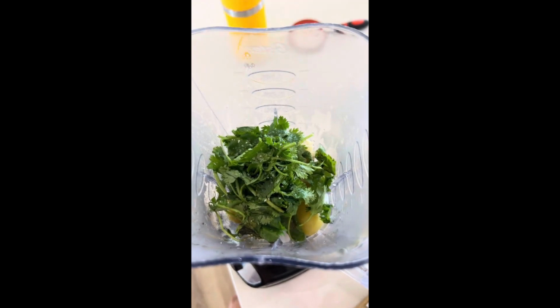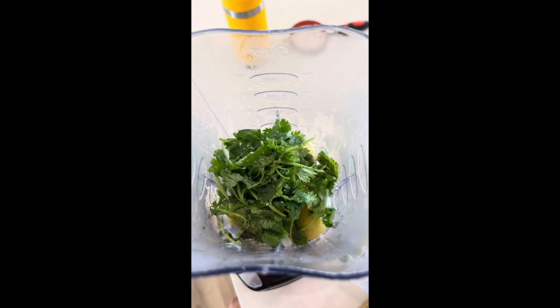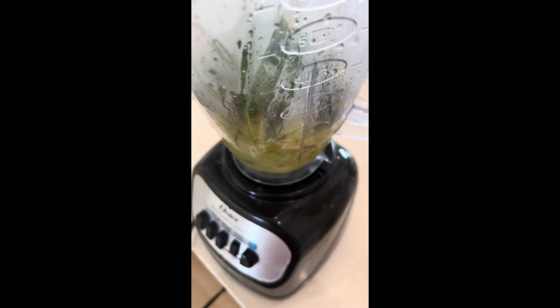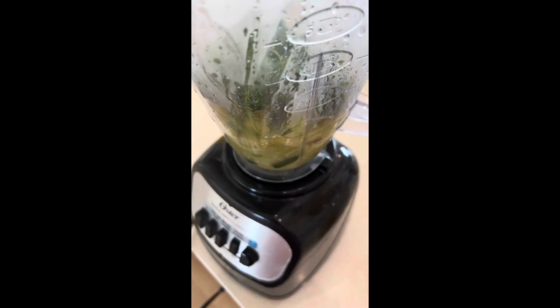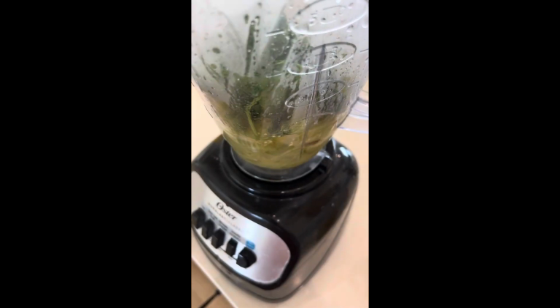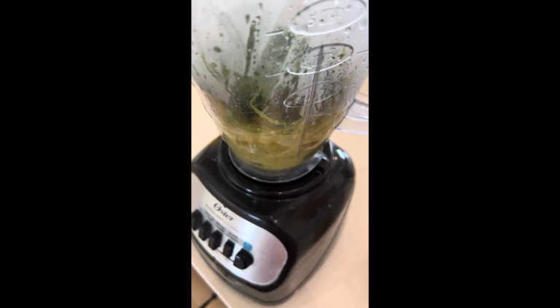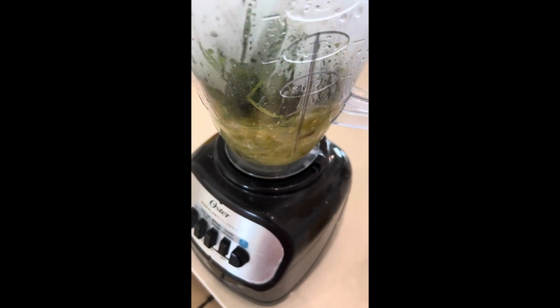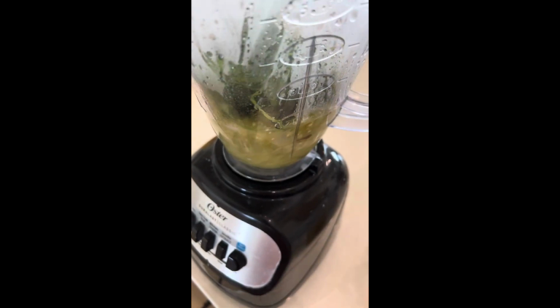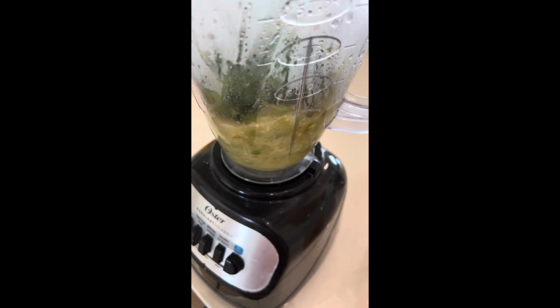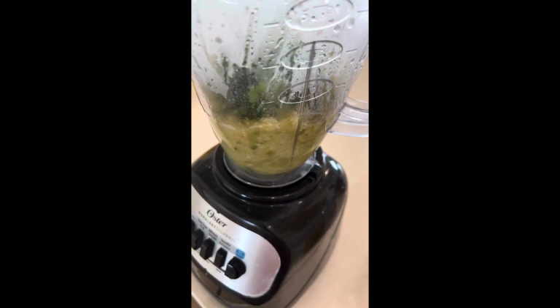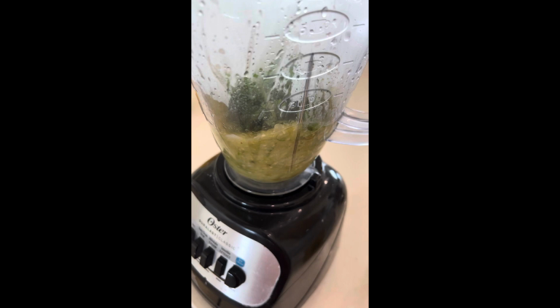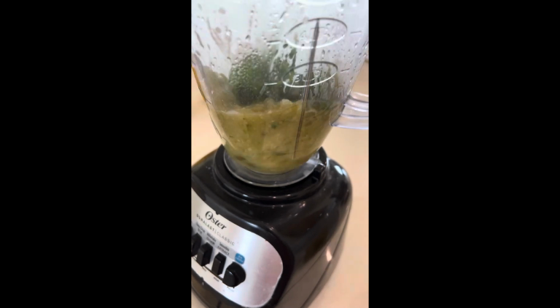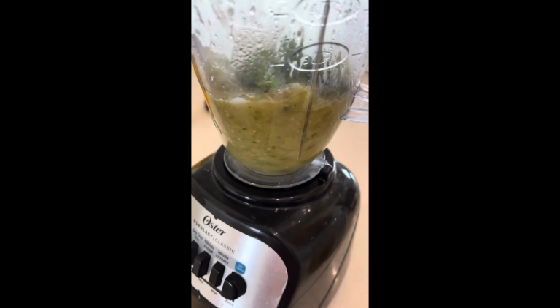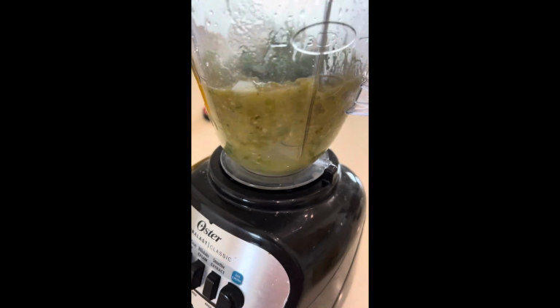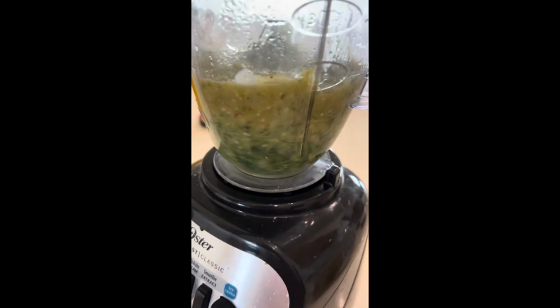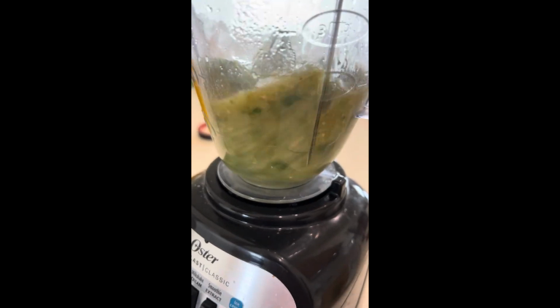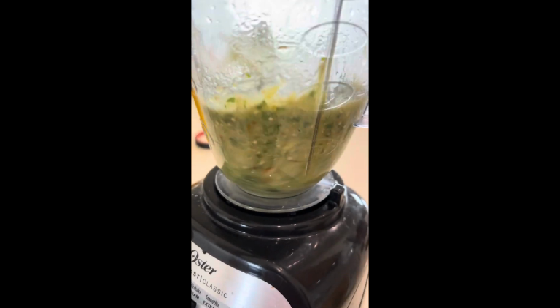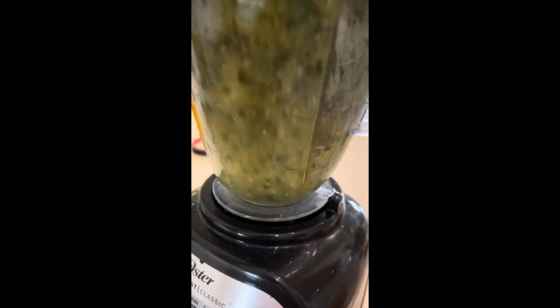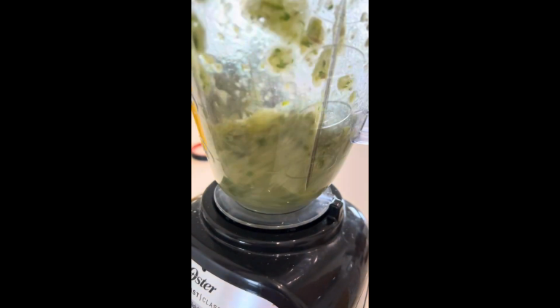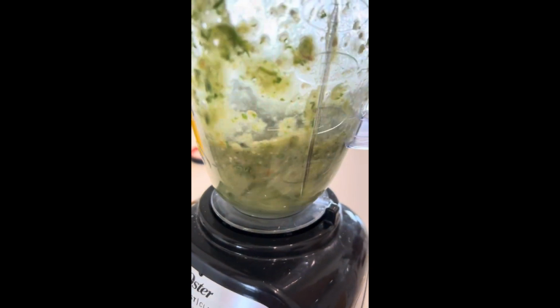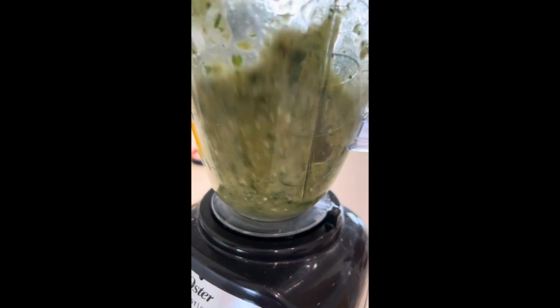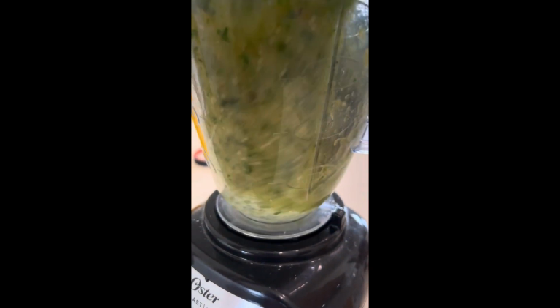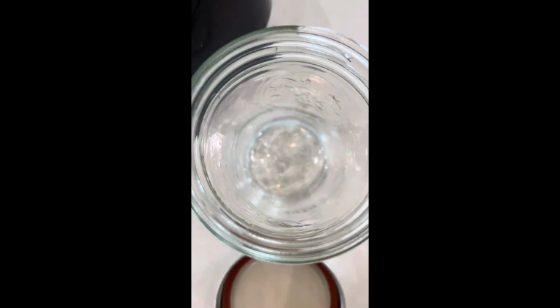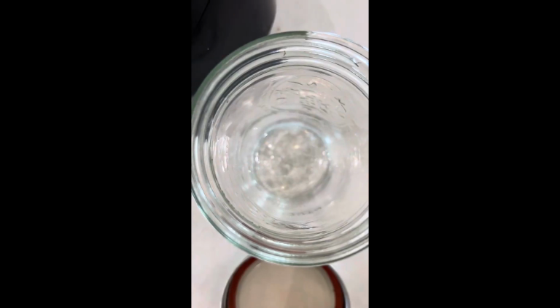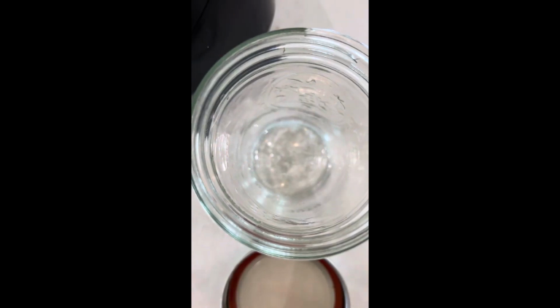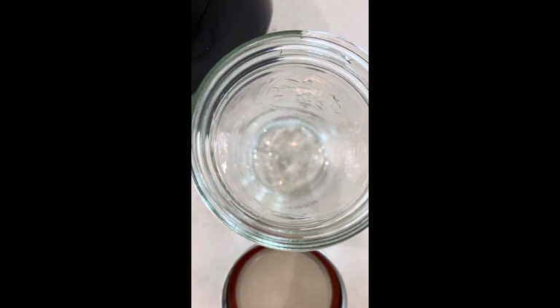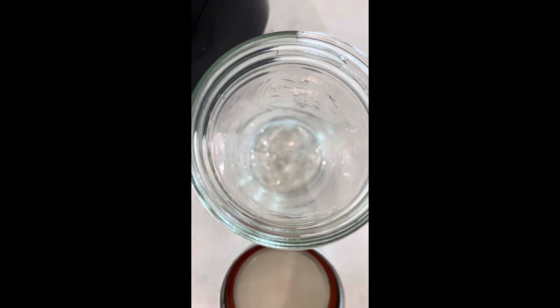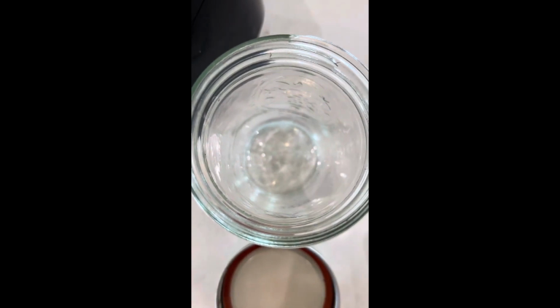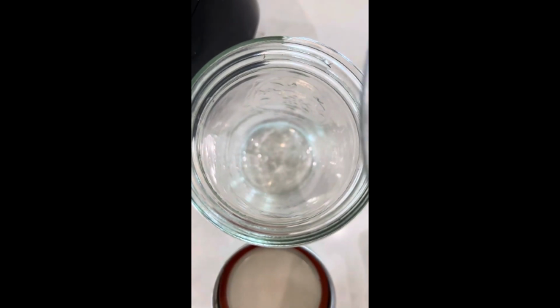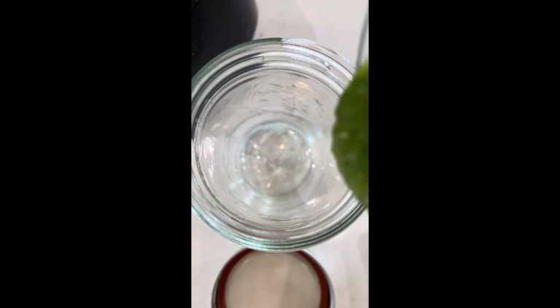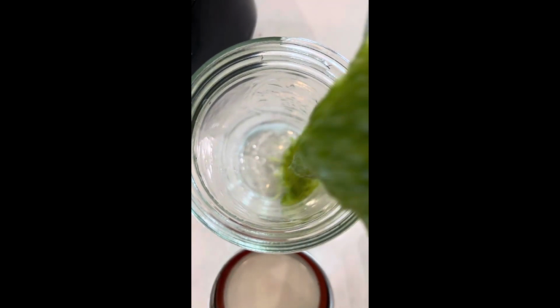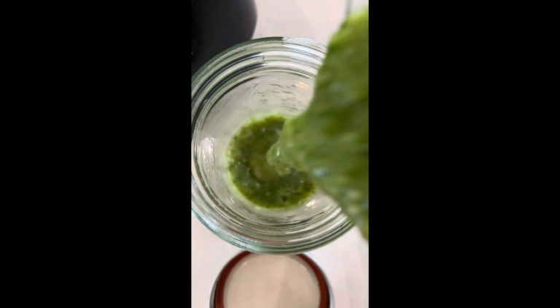Blend it all up to your desired consistency — you just want it to look like salsa. Then add it to a mason jar.